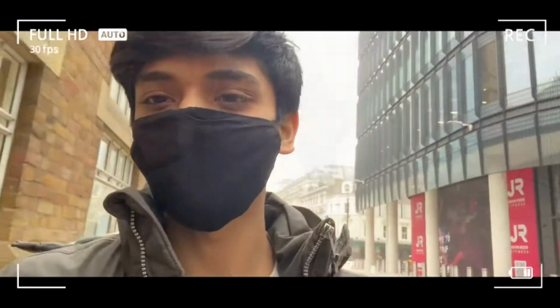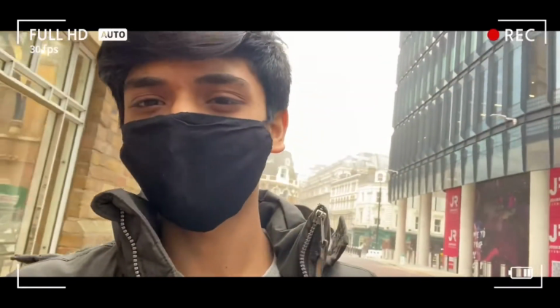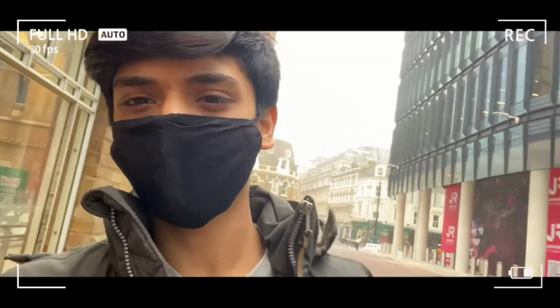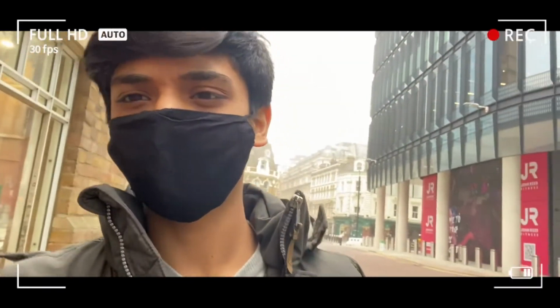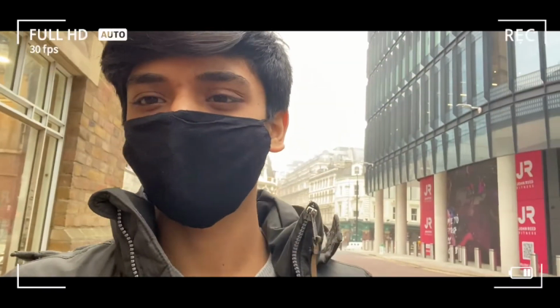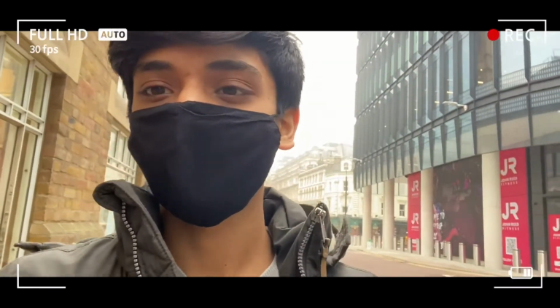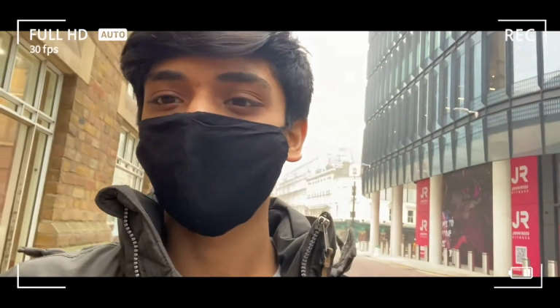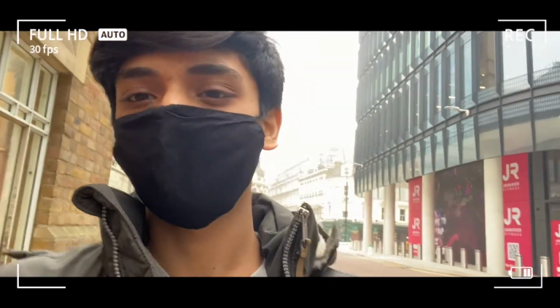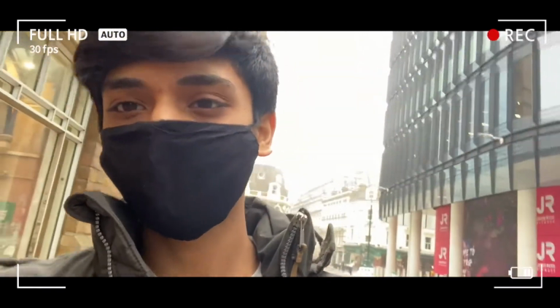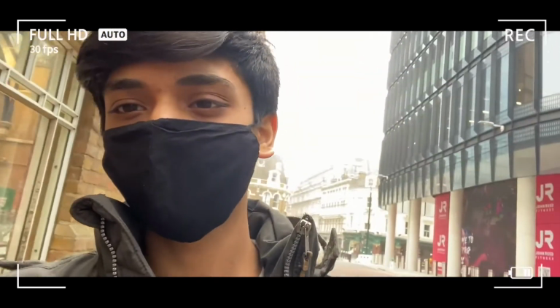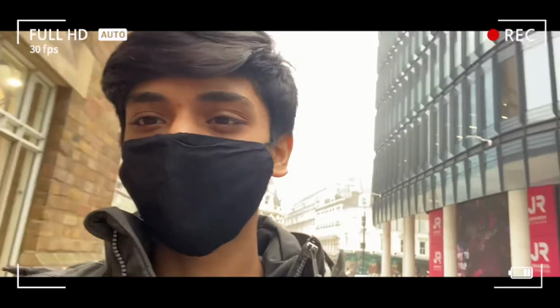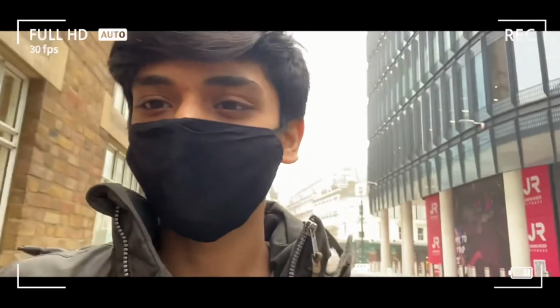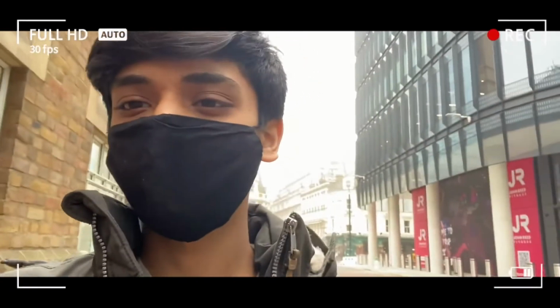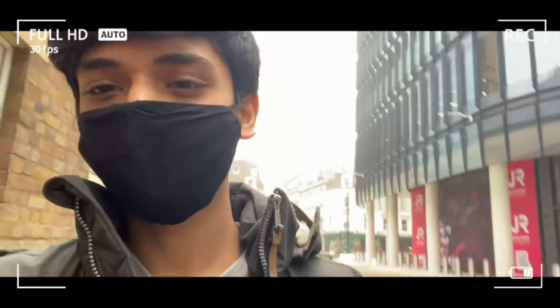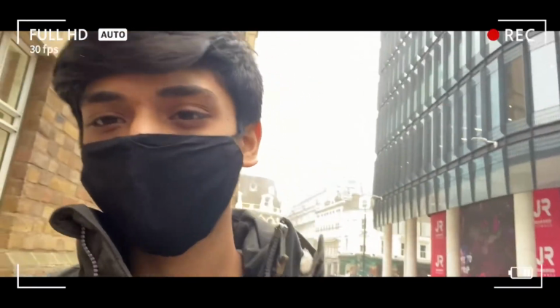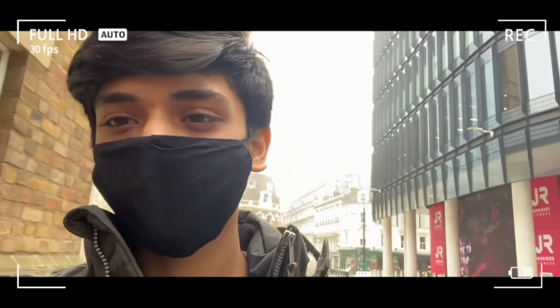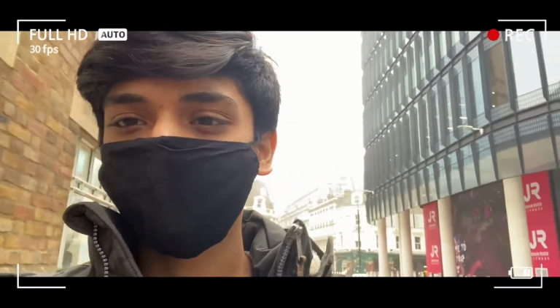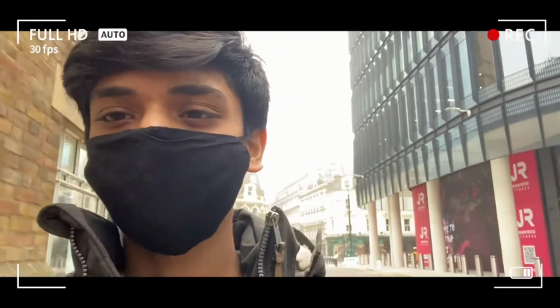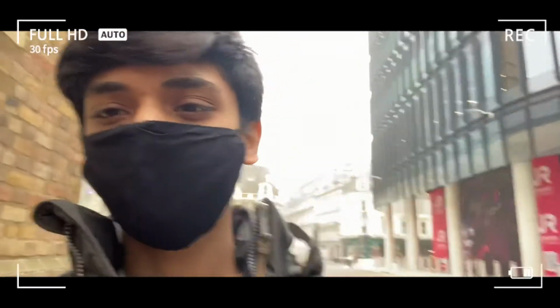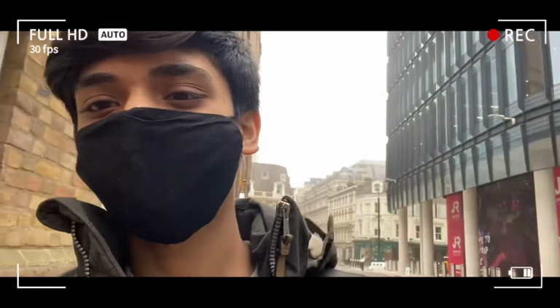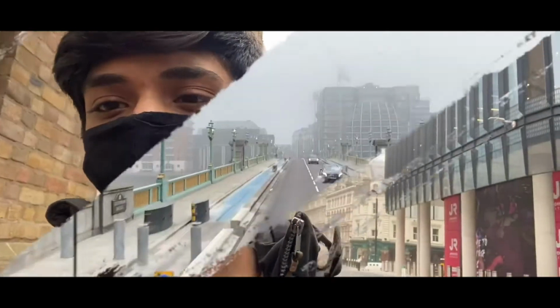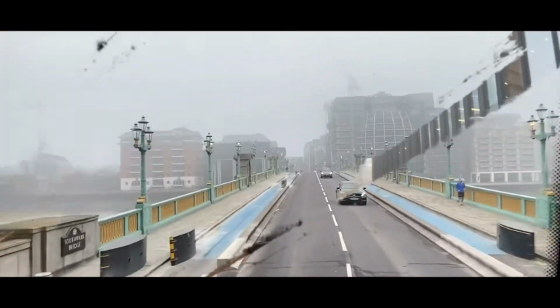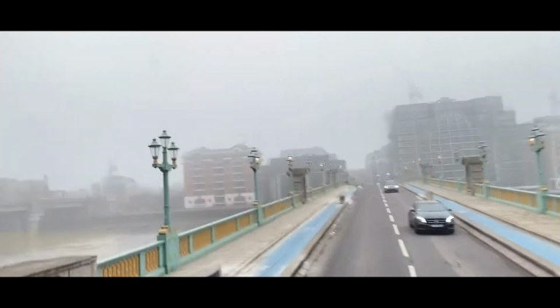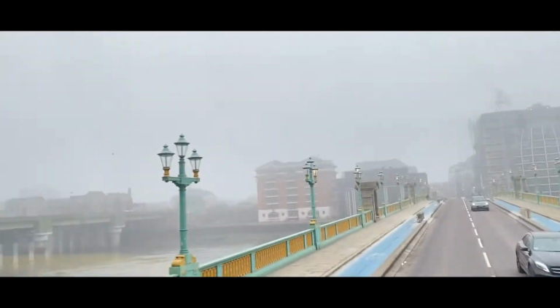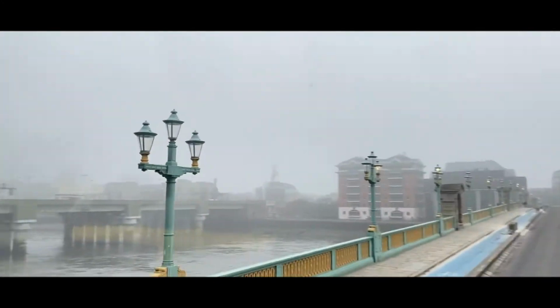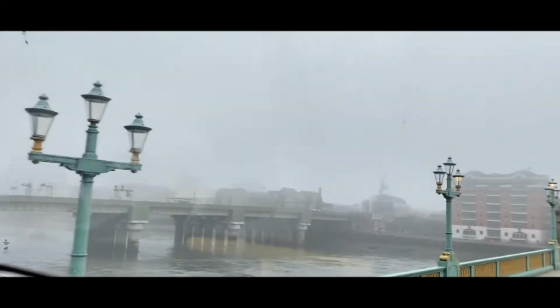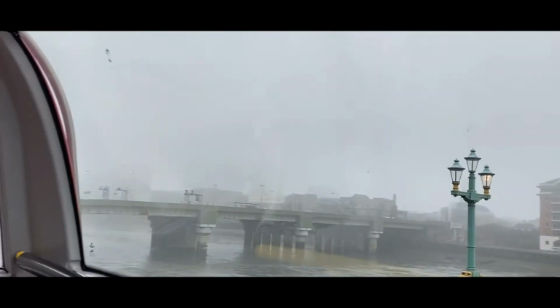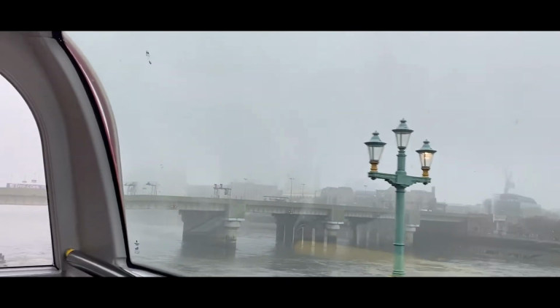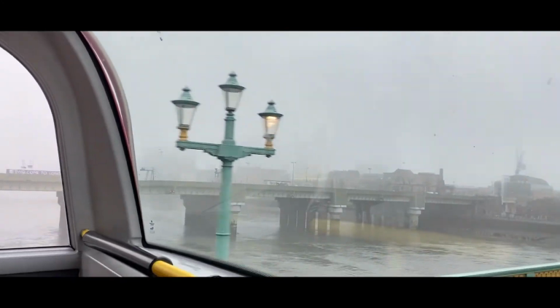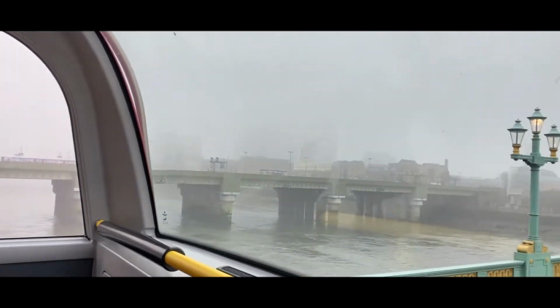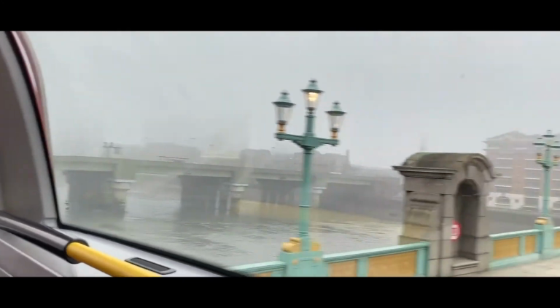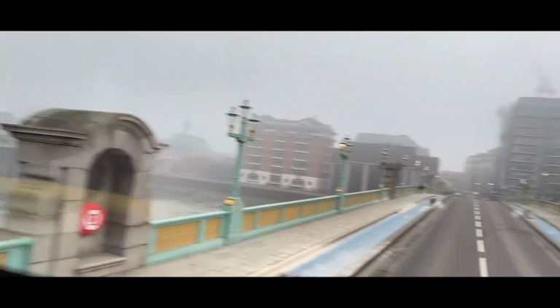Now I'm waiting for the bus and we will go to the Tower of Ritz from that bus. Up here it's a bit foggy right now in London, so let's enjoy the view.